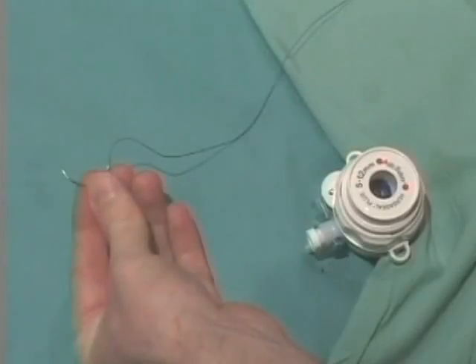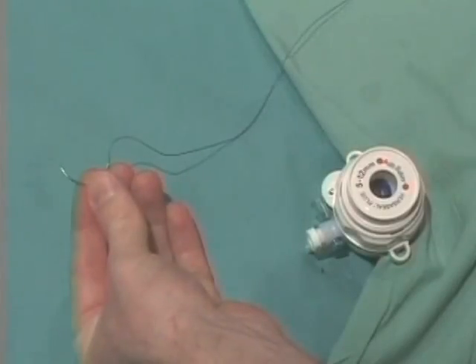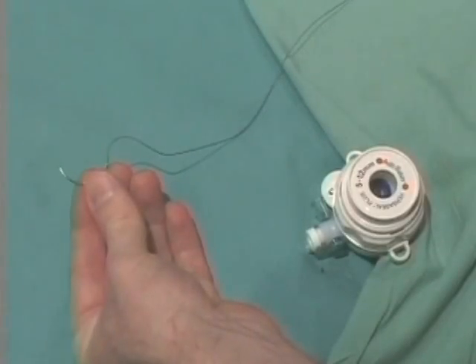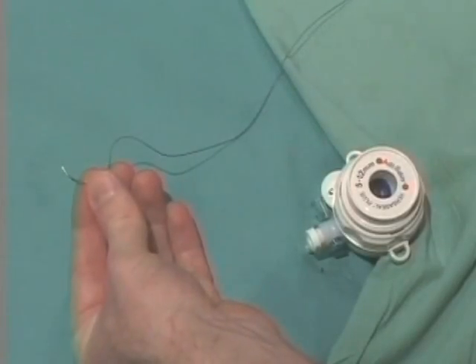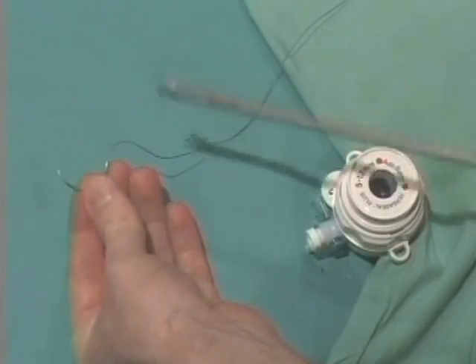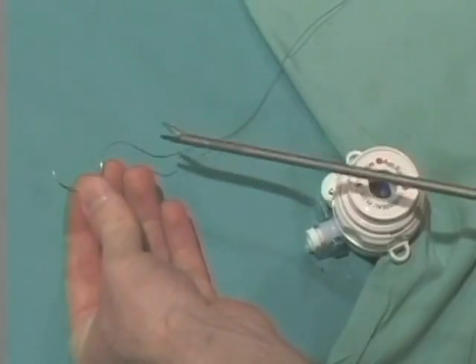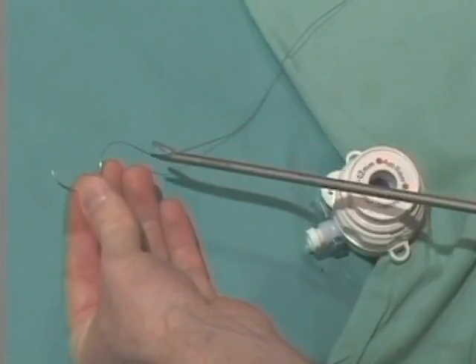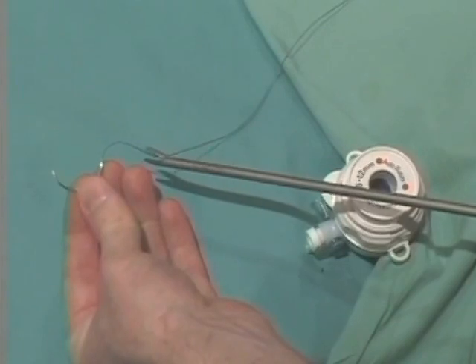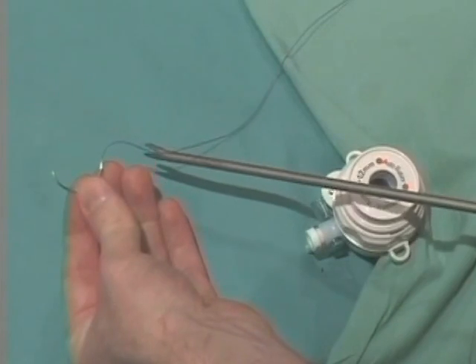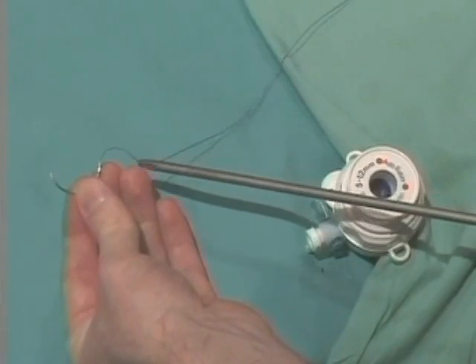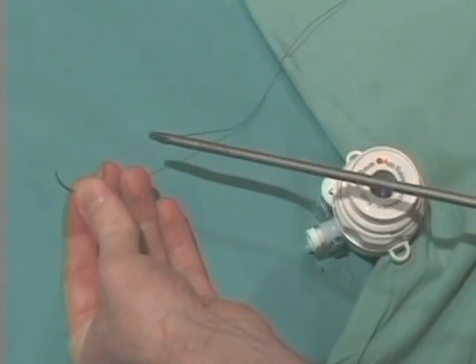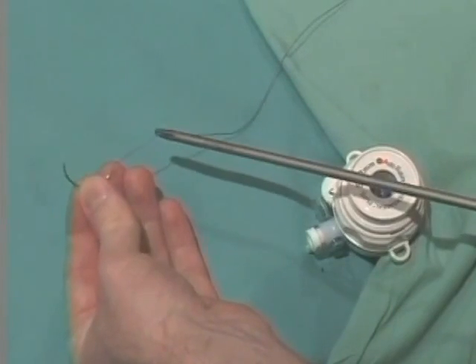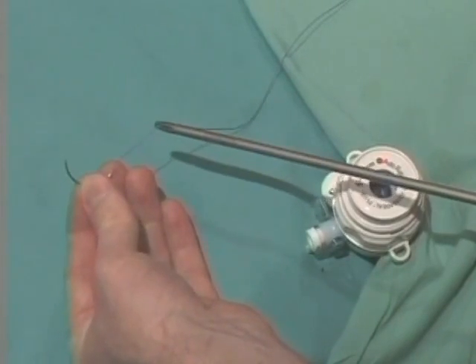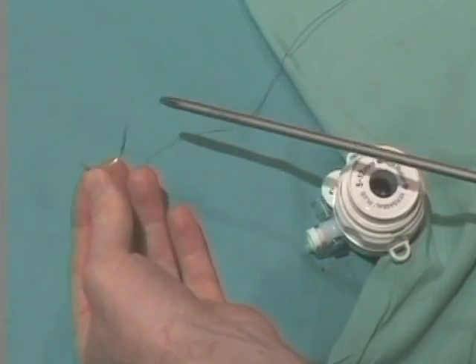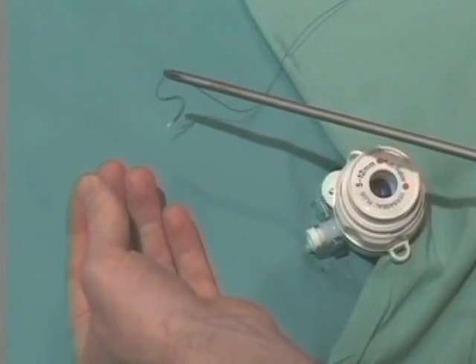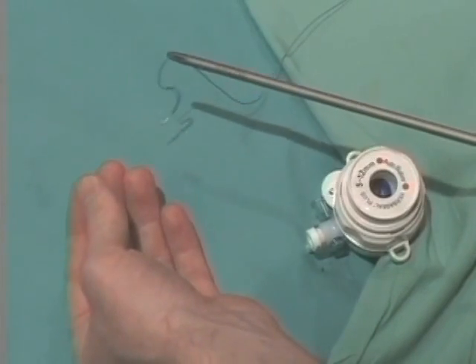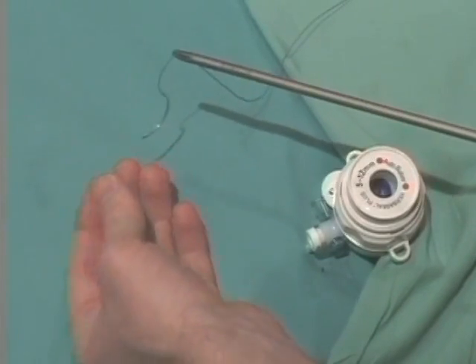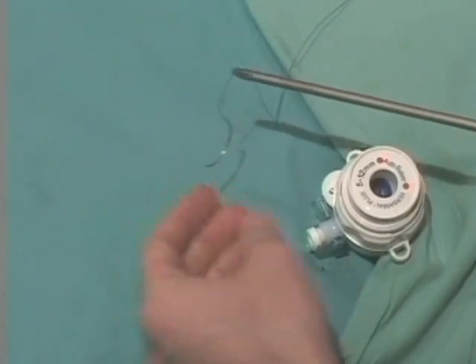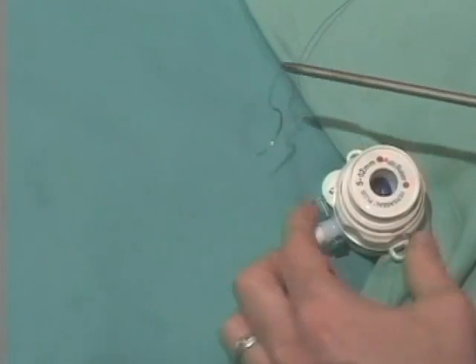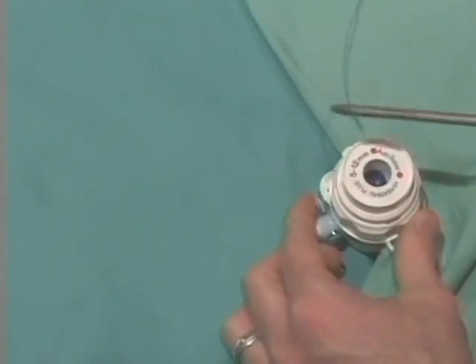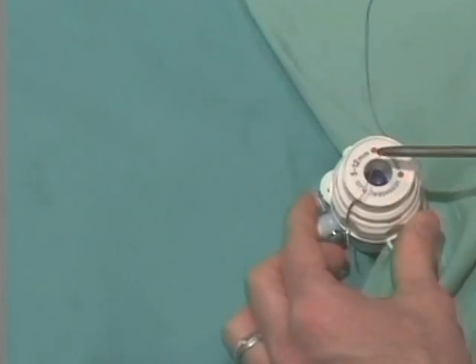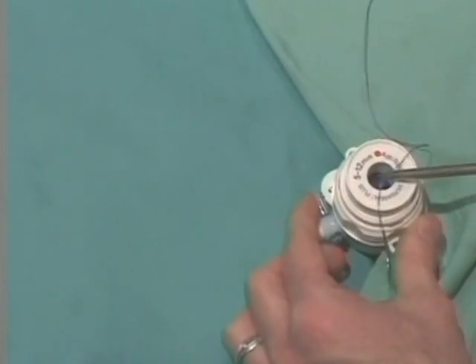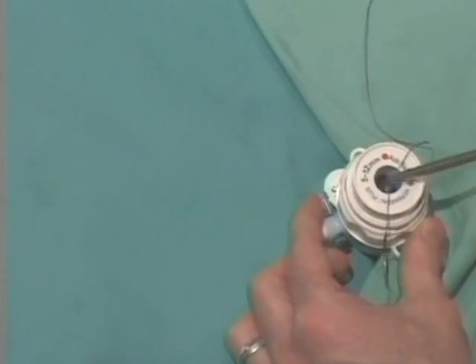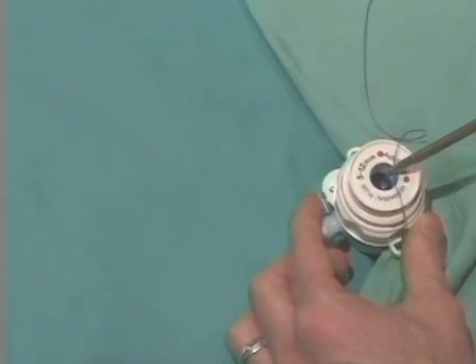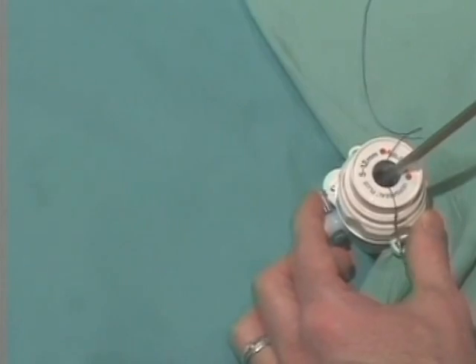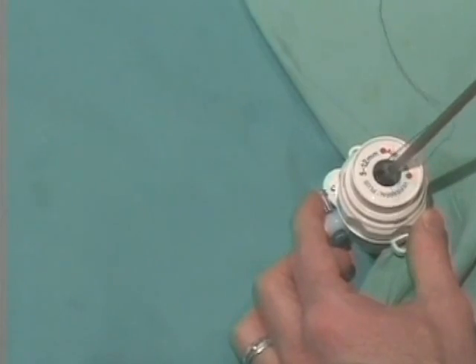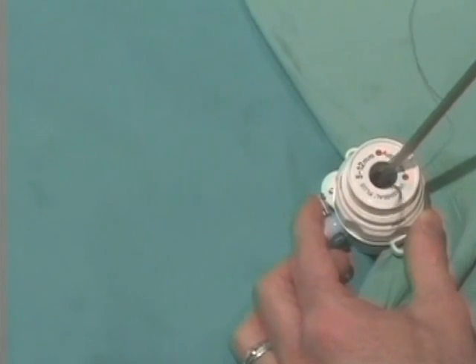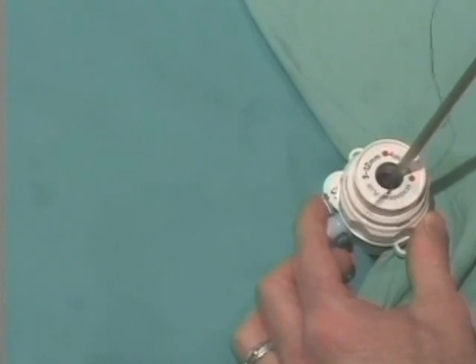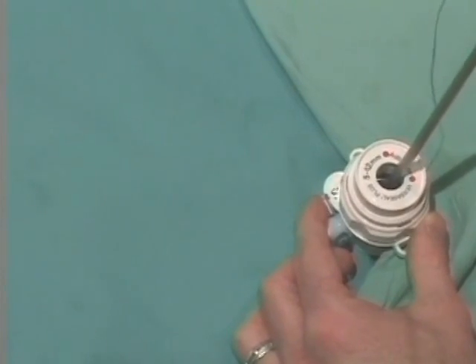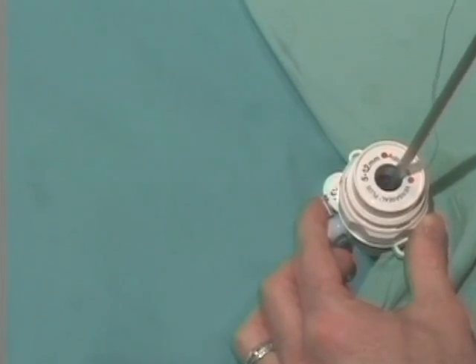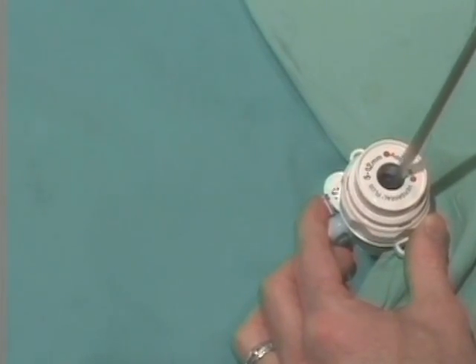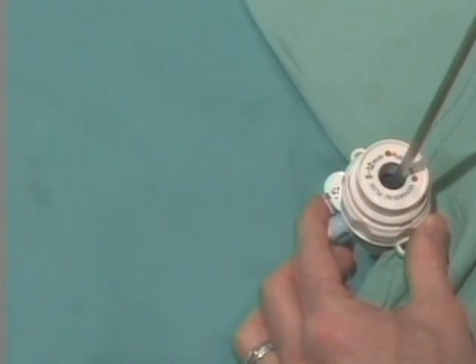There are a few techniques to get the needle into the abdomen. First, the surgeon or the assistant can grasp the suture approximately 2 to 3 centimeters from the needle and introduce the driver and needle into the abdomen.